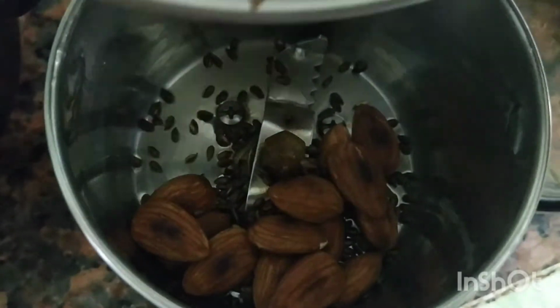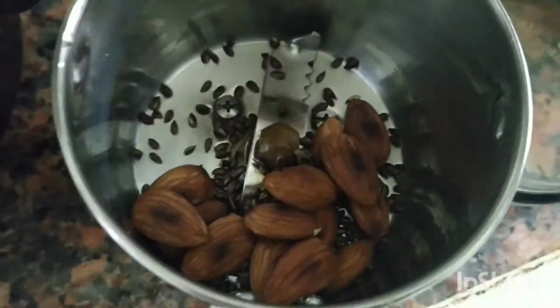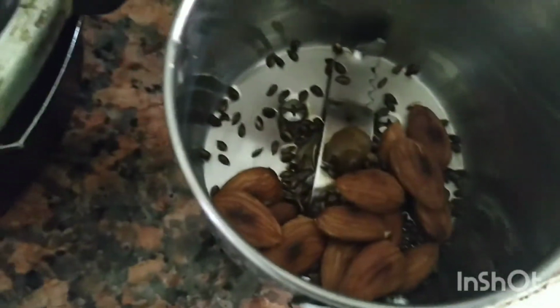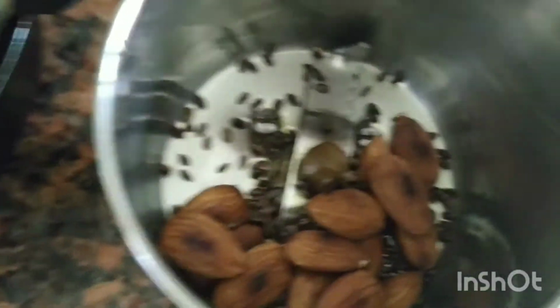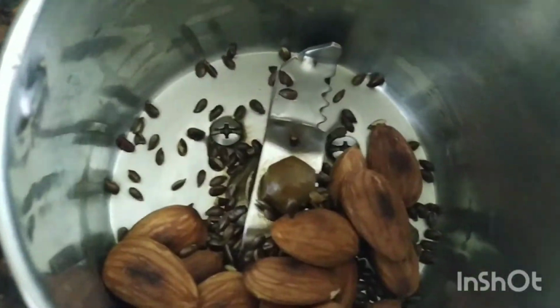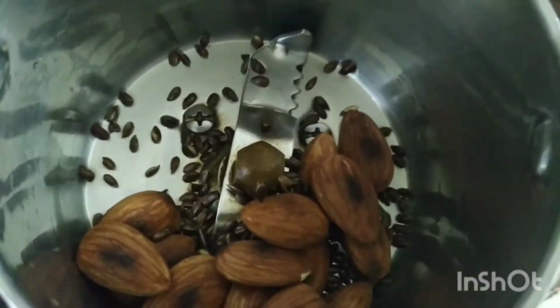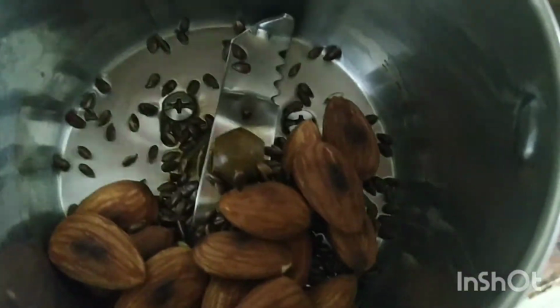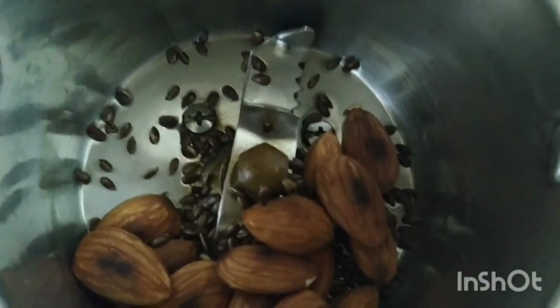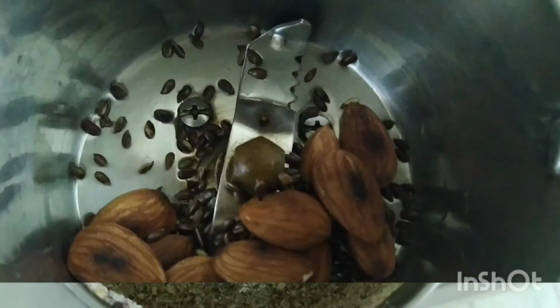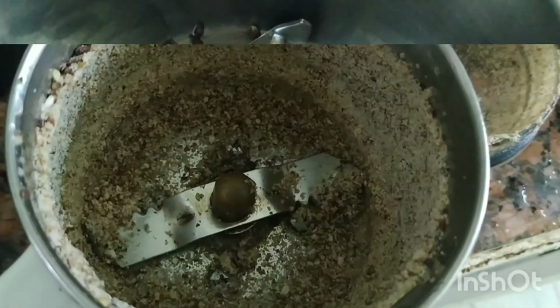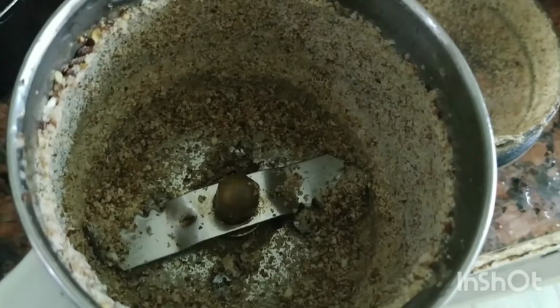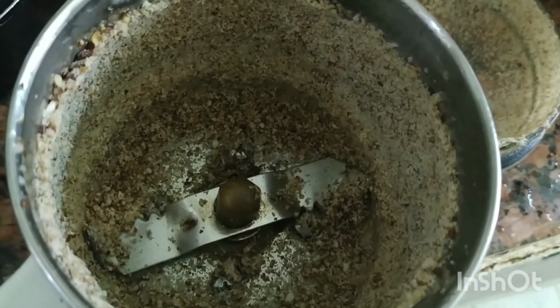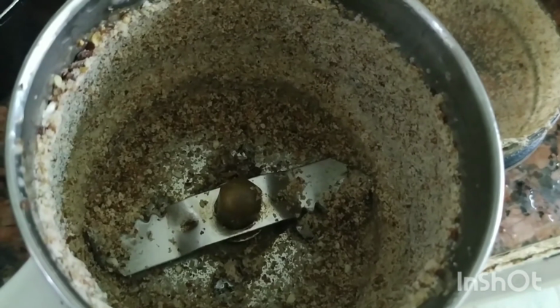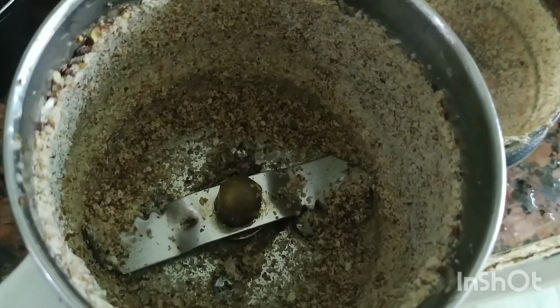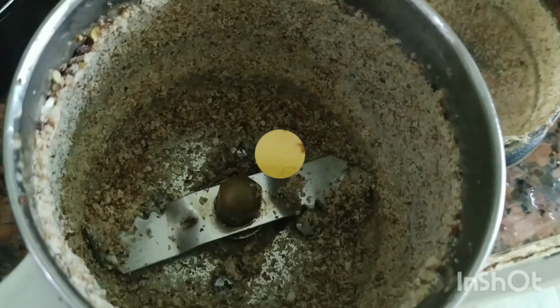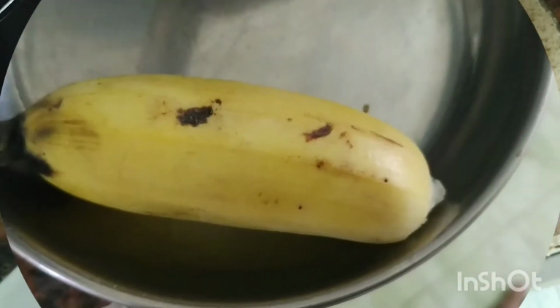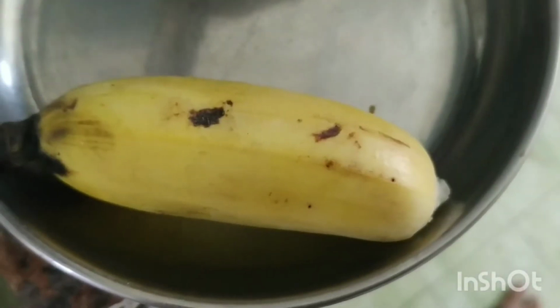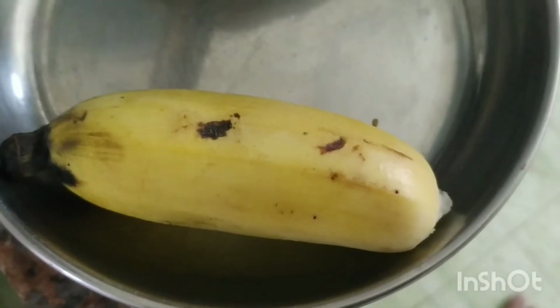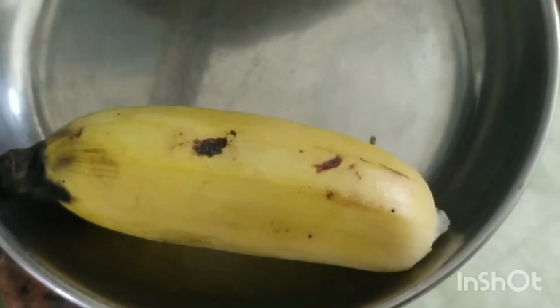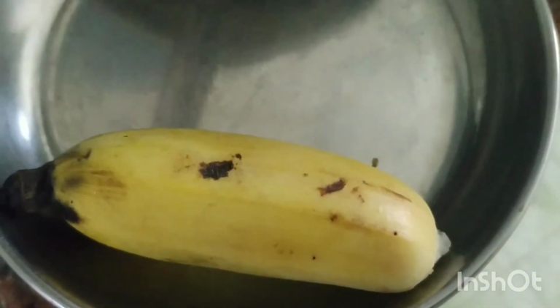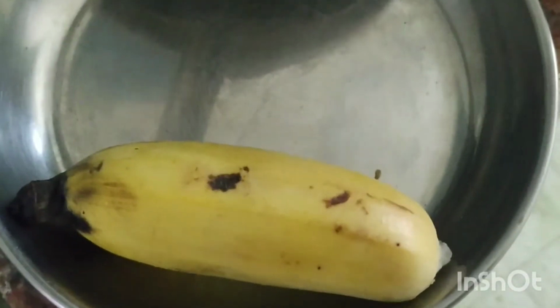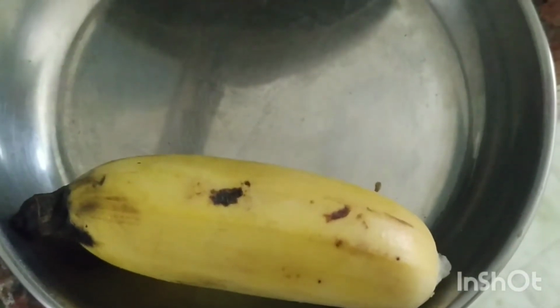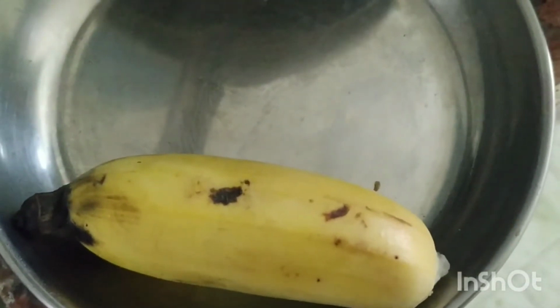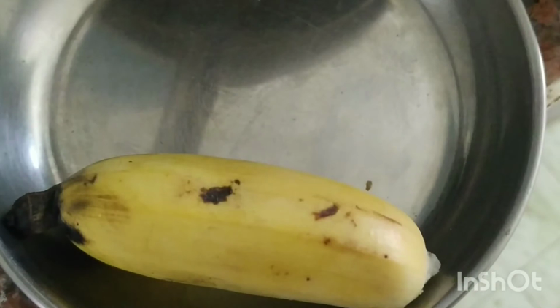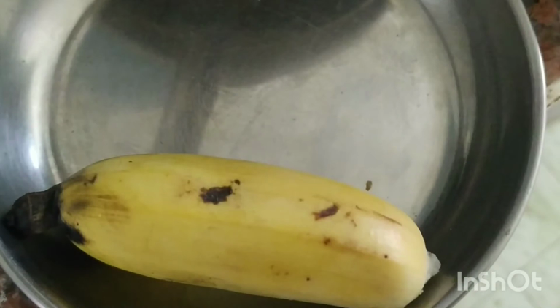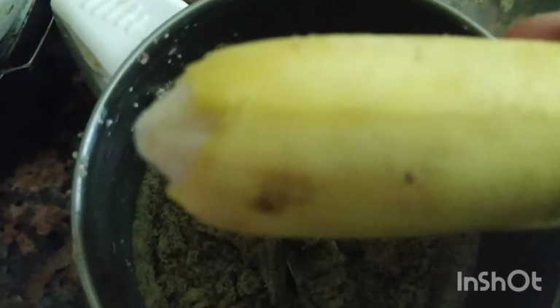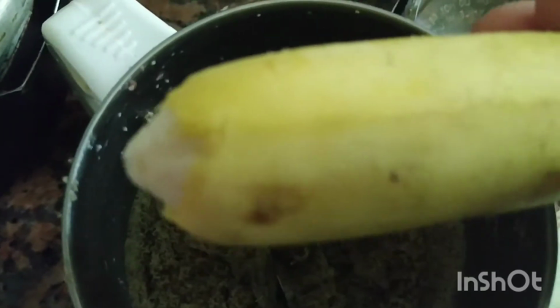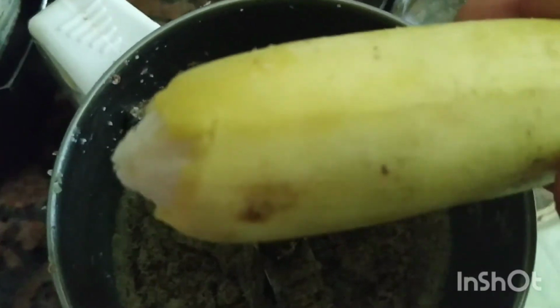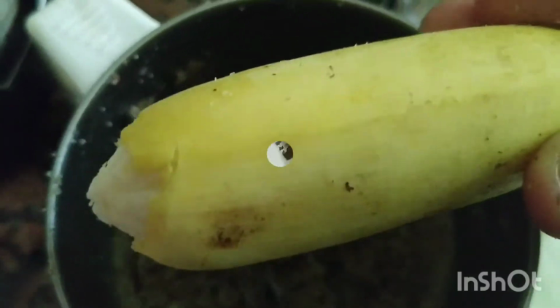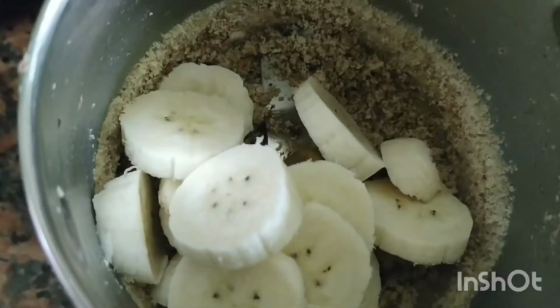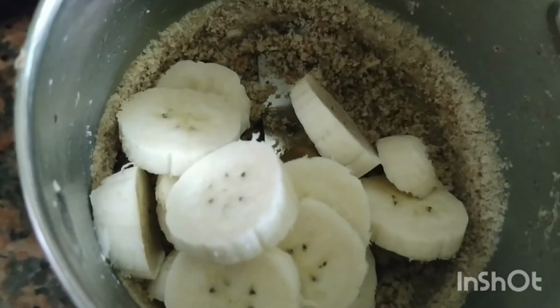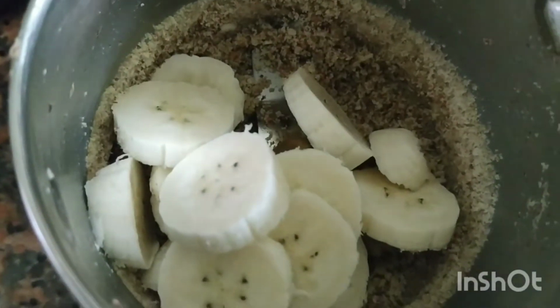Now let me transfer the dry roasted flaxseed and almond and grind it to a fine powder. To make my flaxseed drink even more healthy, I have a banana here. Let me chop it and add it.